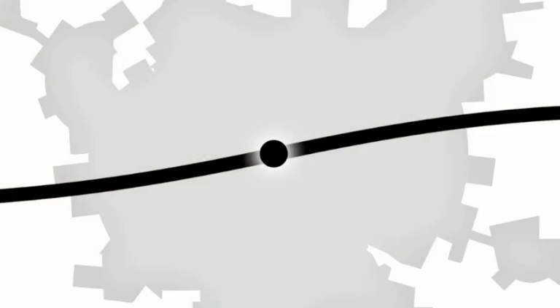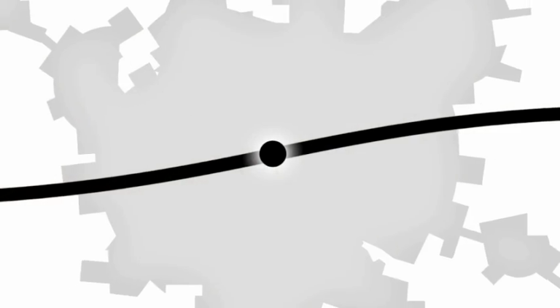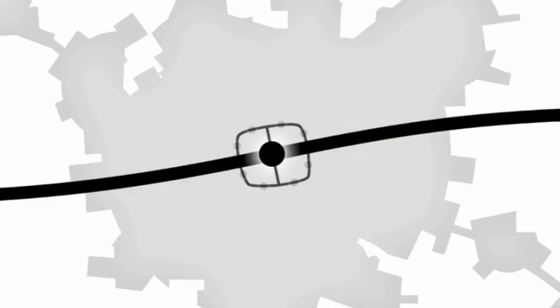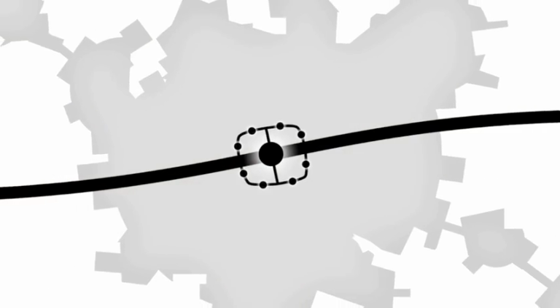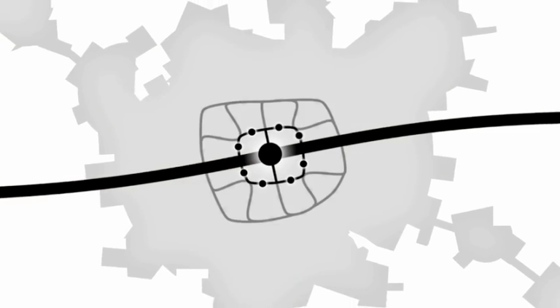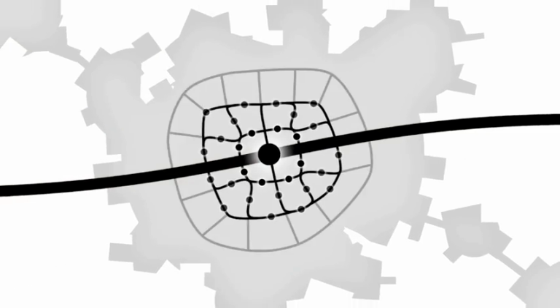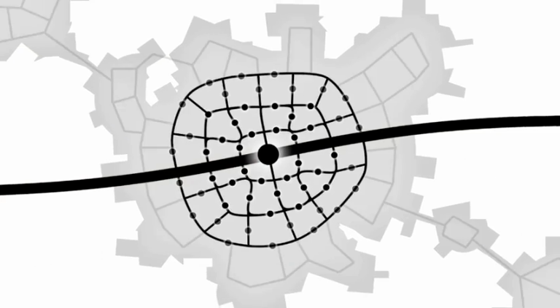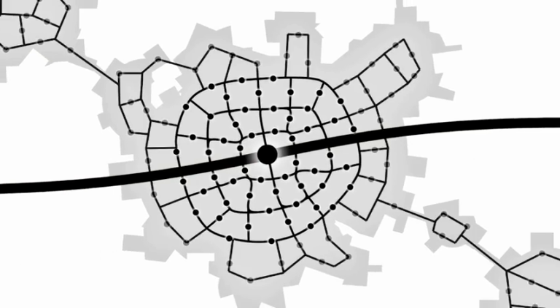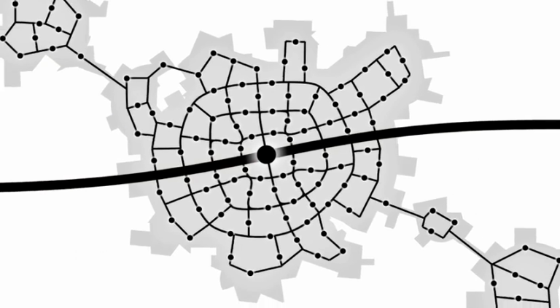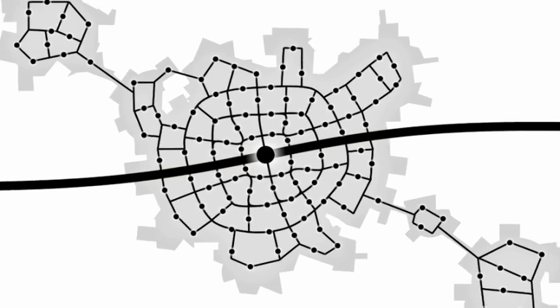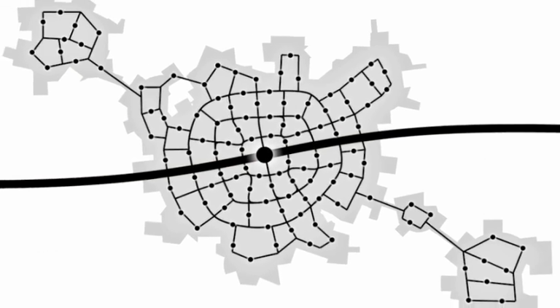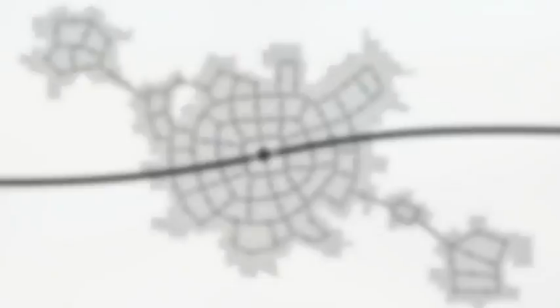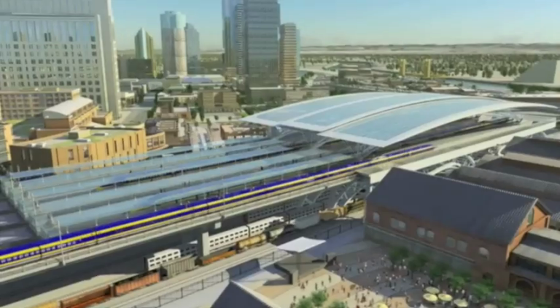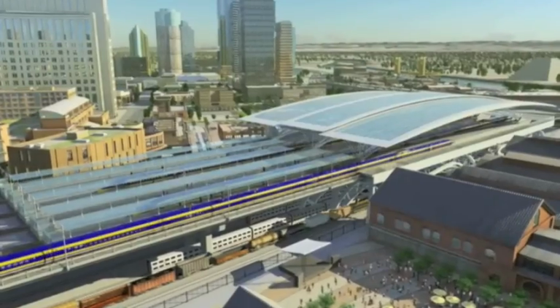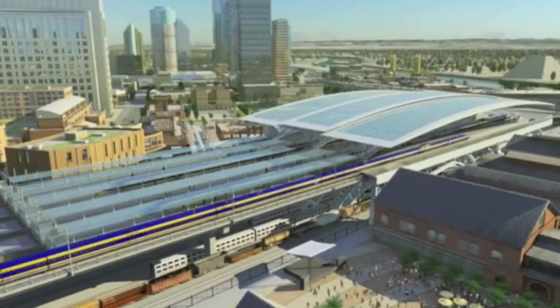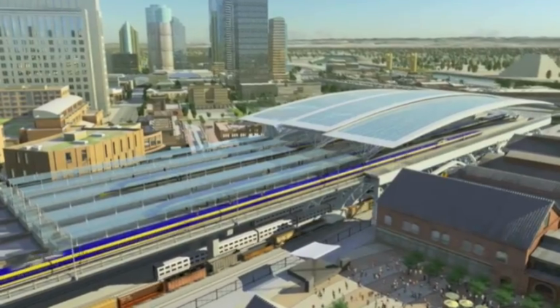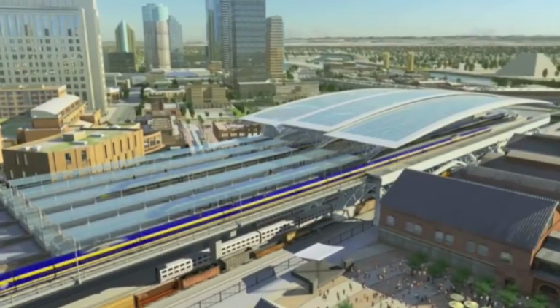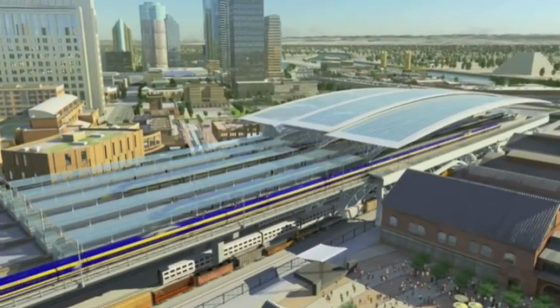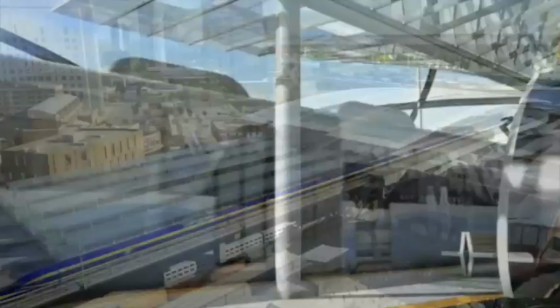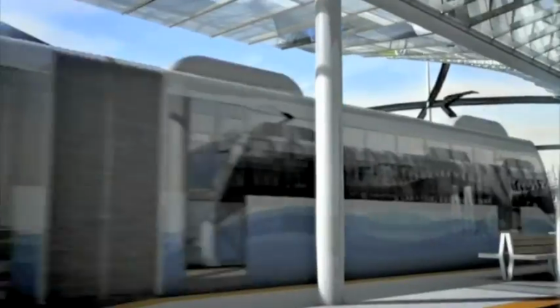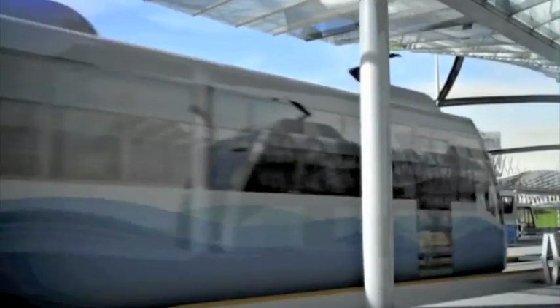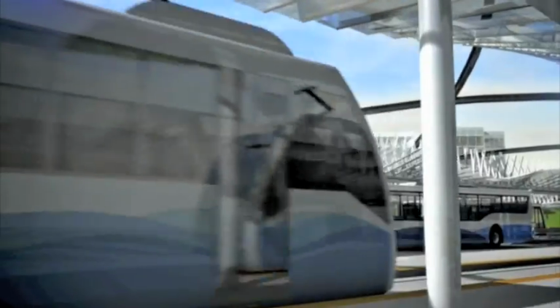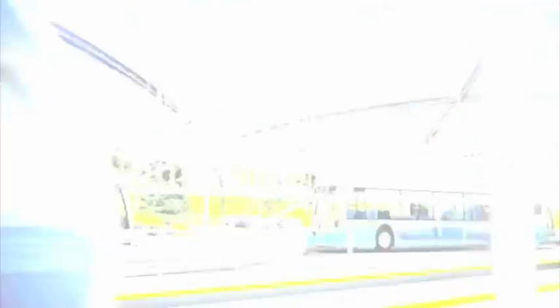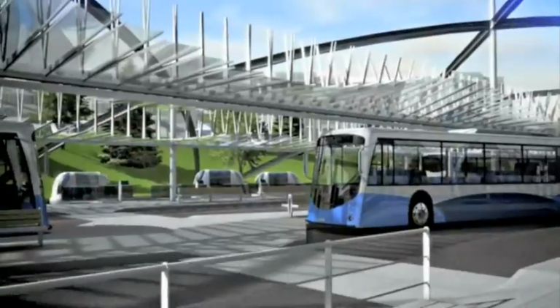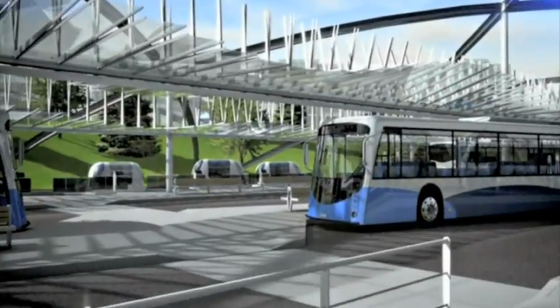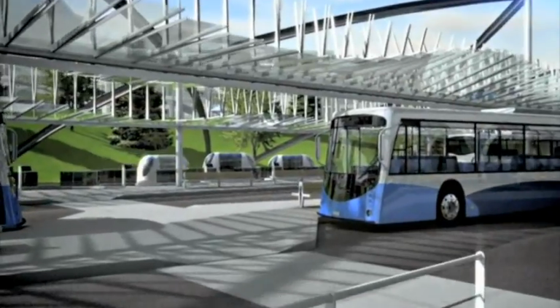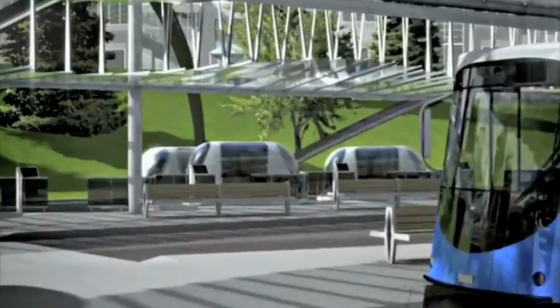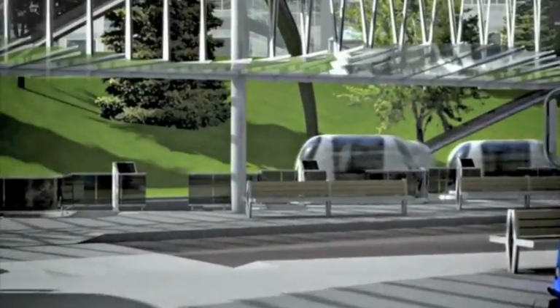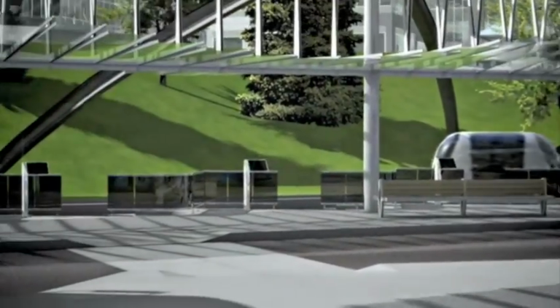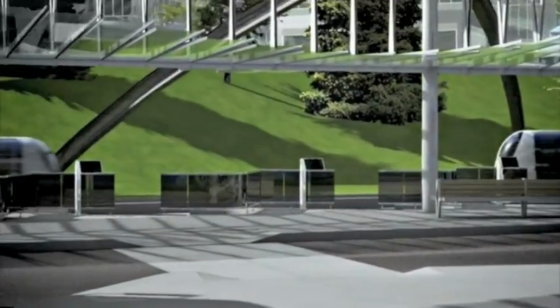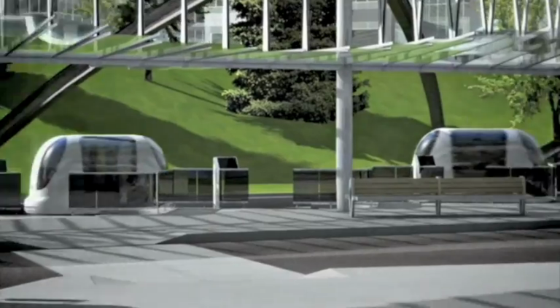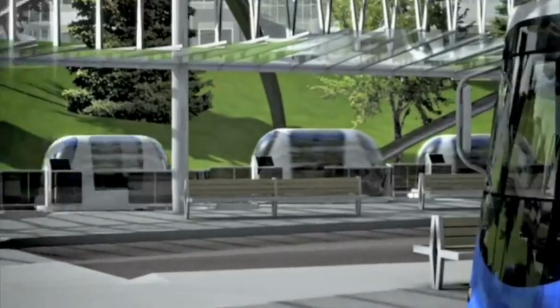Ultra can provide point-to-point service within a large area of a city. By connecting to high-speed rail, Ultra can increase the area that is served, boosting rail ridership and making for a more economically viable system.